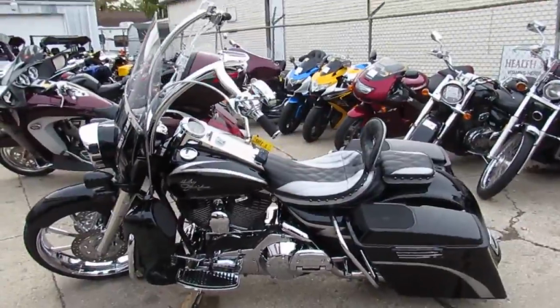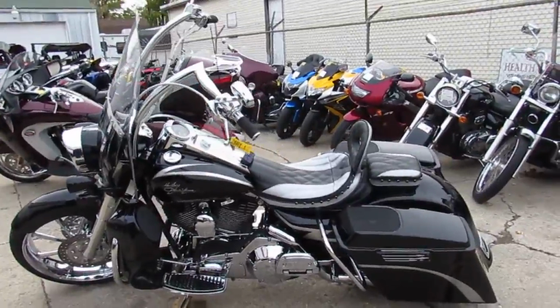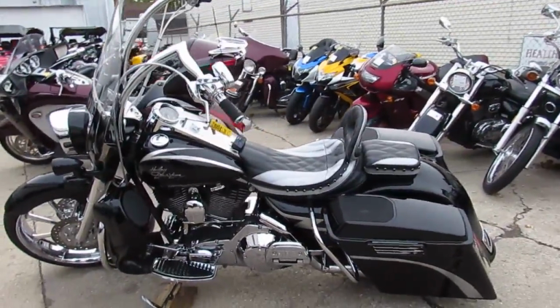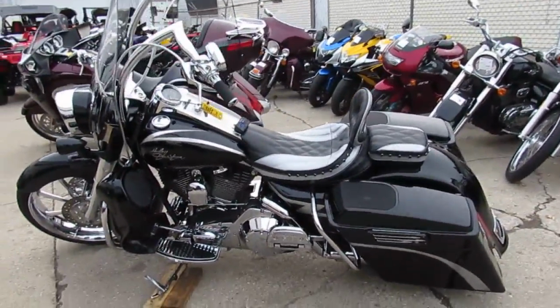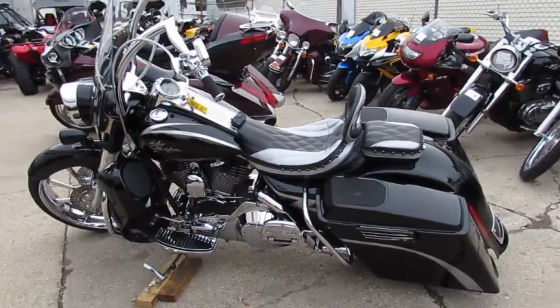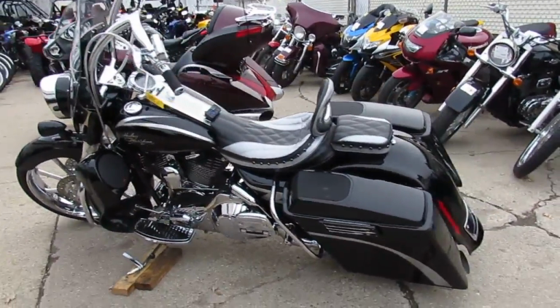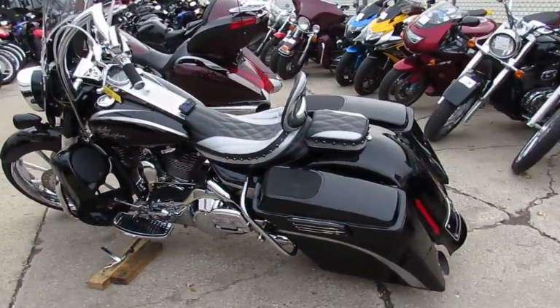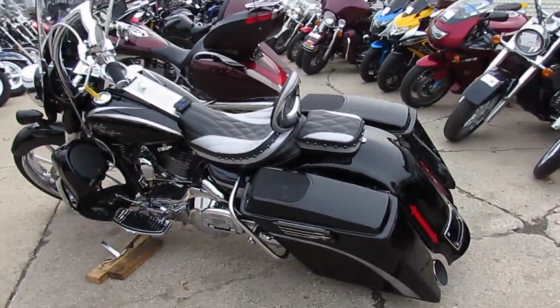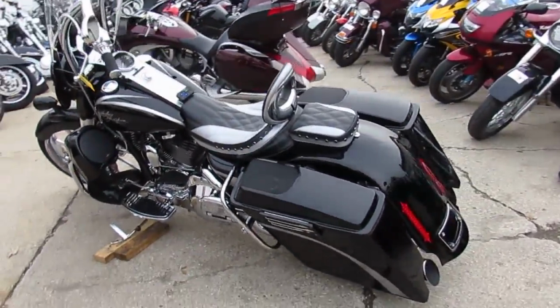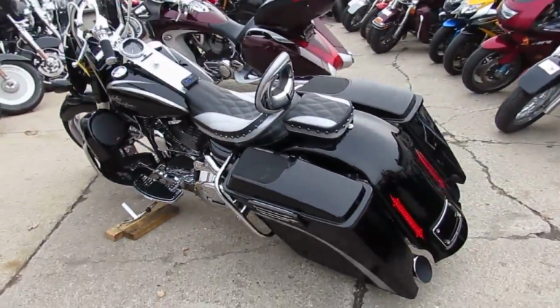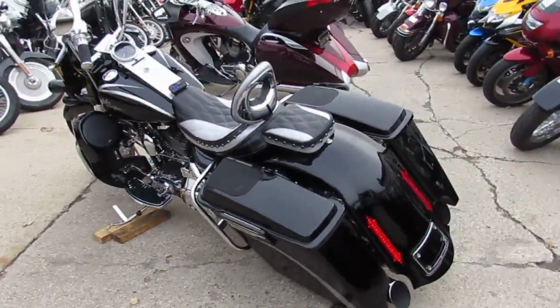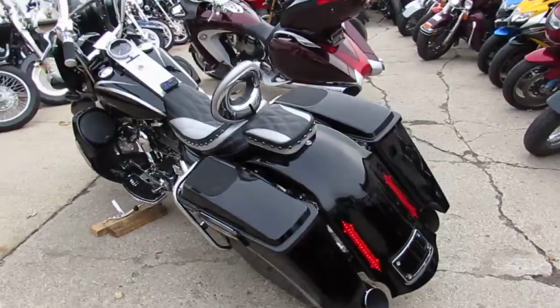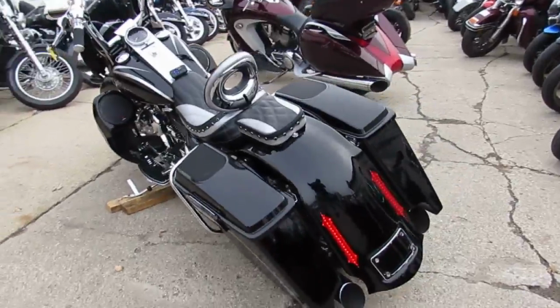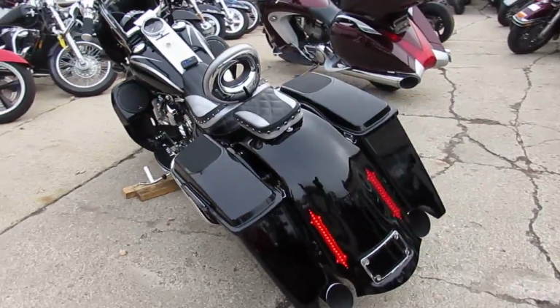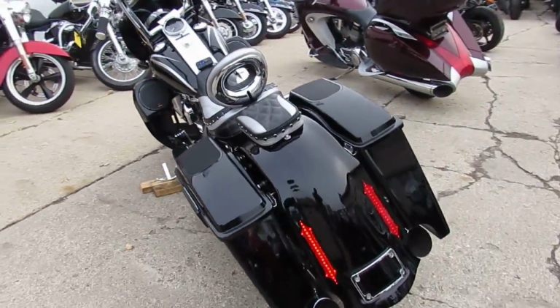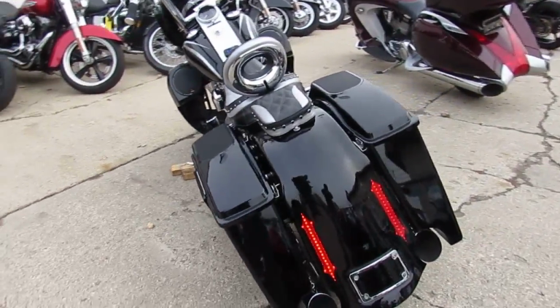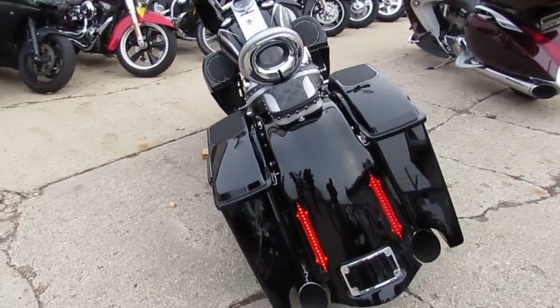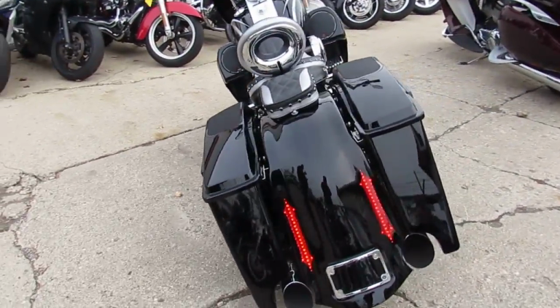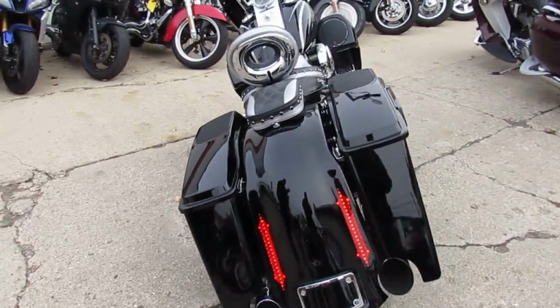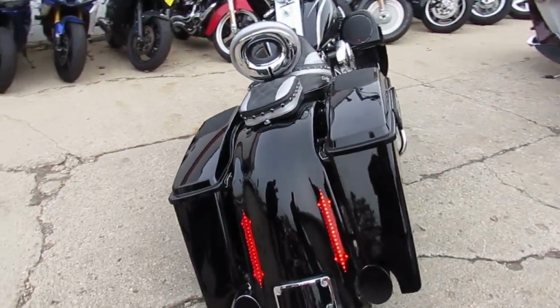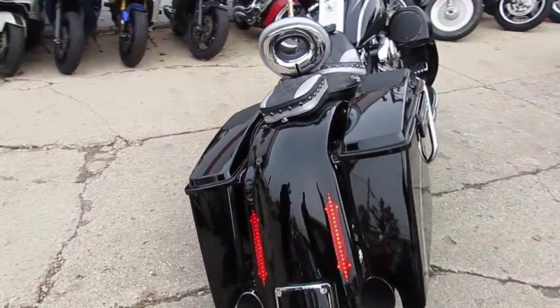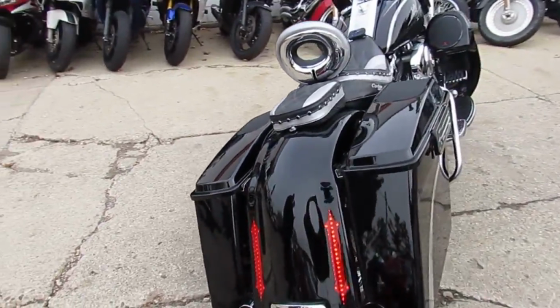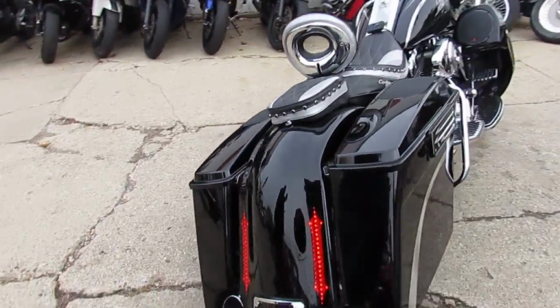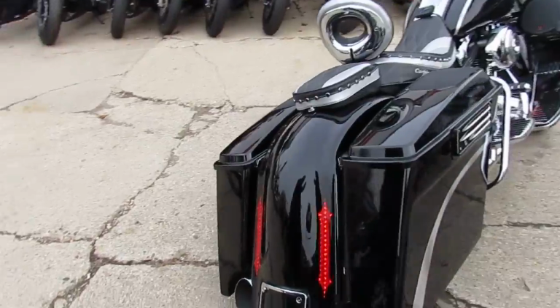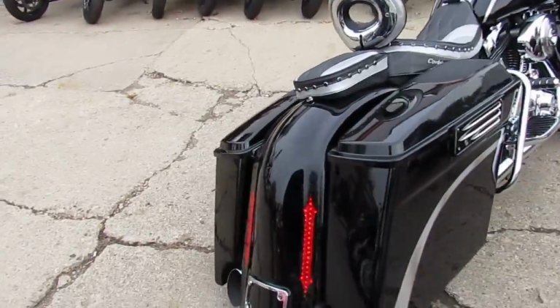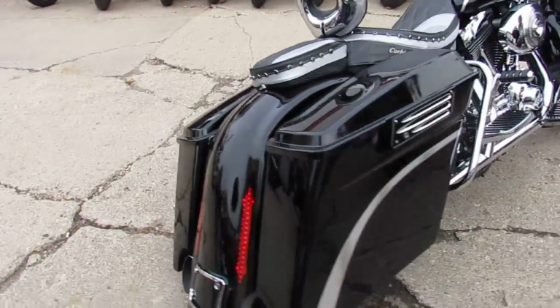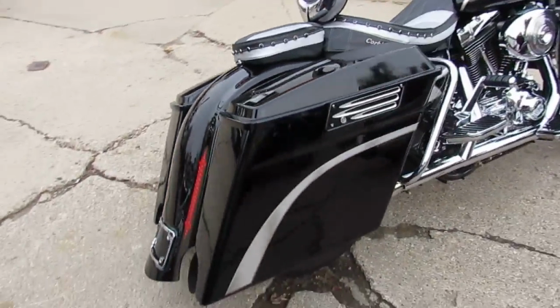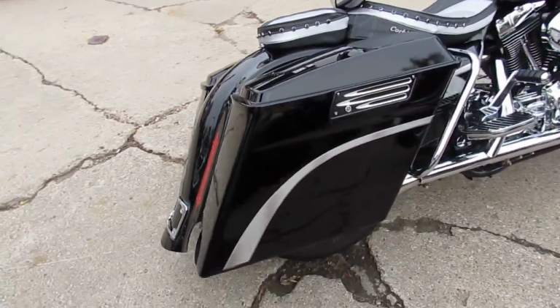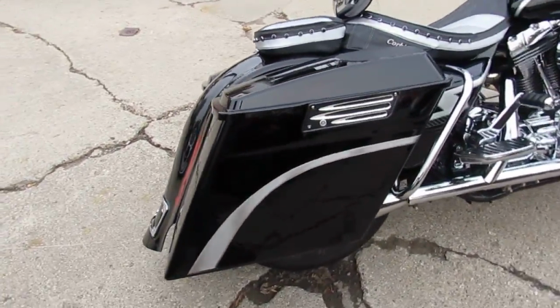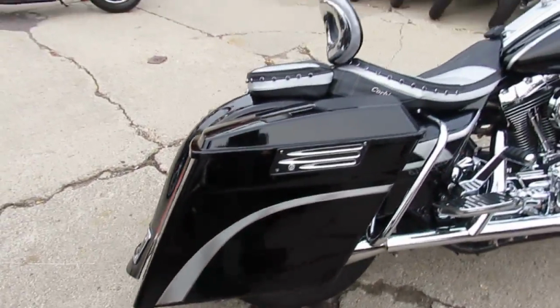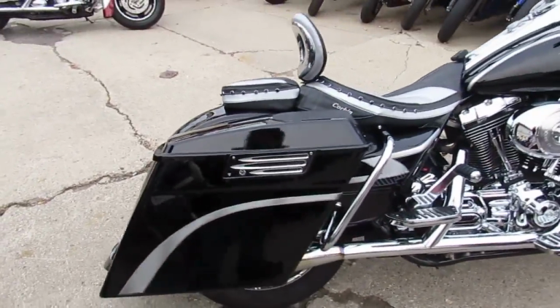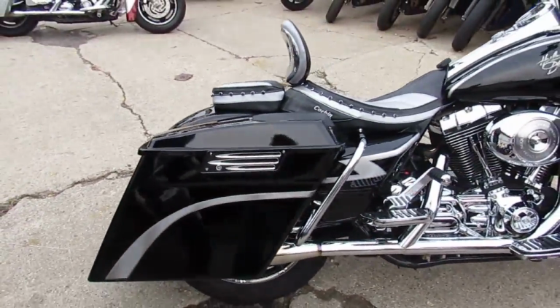There it is guys, you heard it. Here we have a 2005 fully customized Harley Davidson Road King Custom. This one was done right — all top-of-the-line parts, too much to list here, but here are some of the highlights.